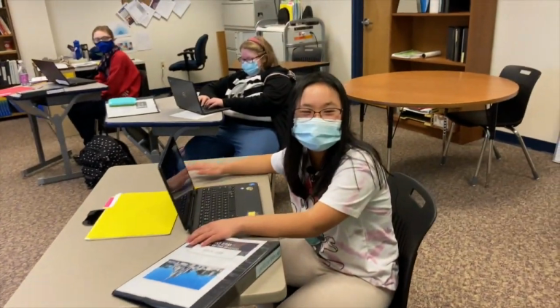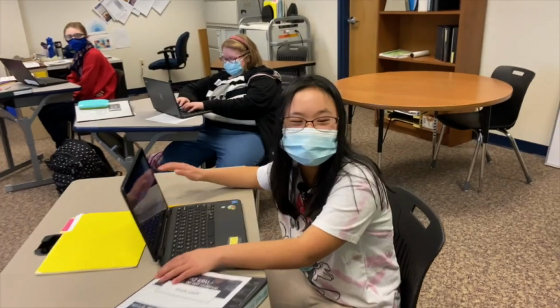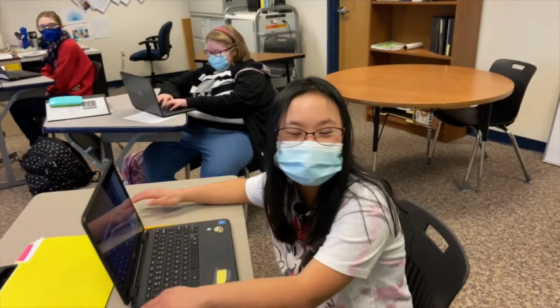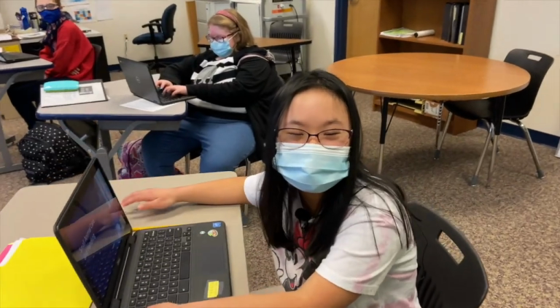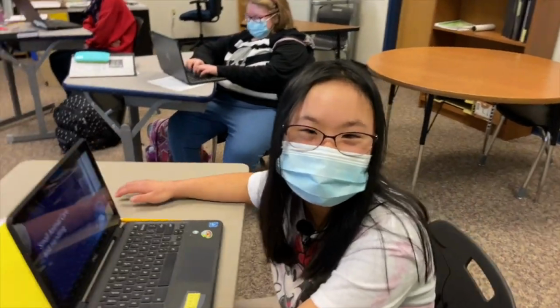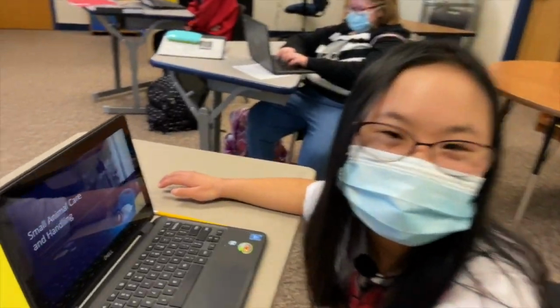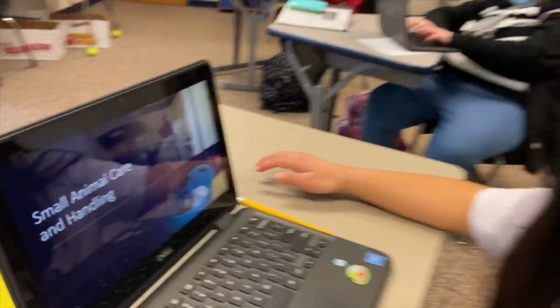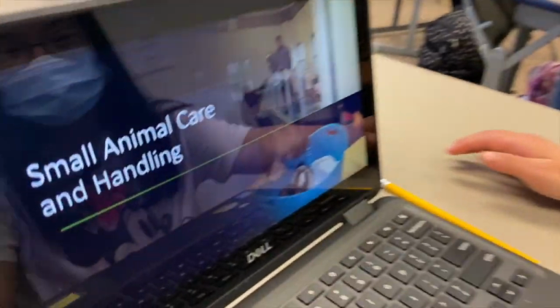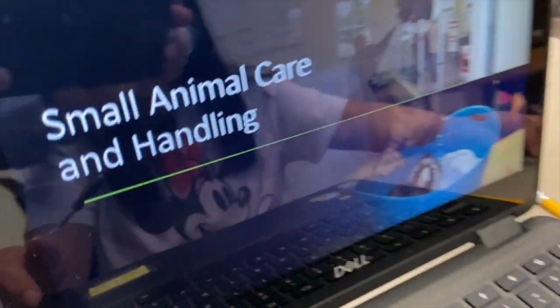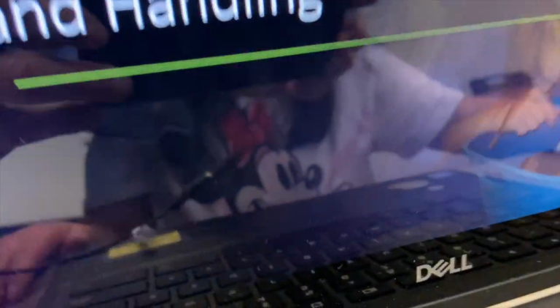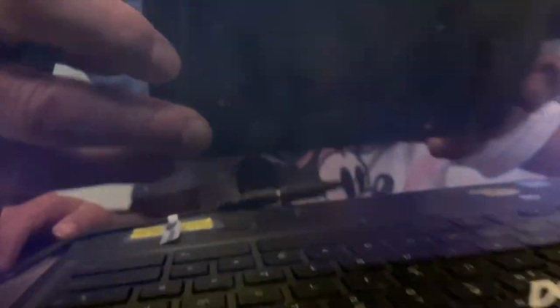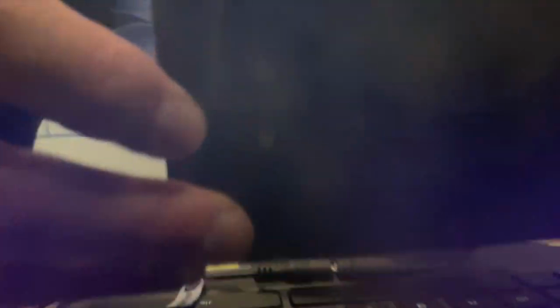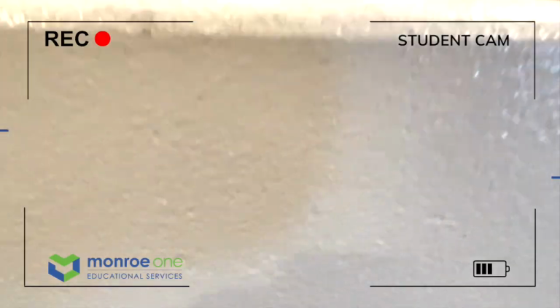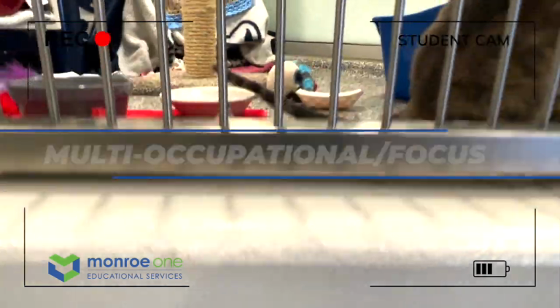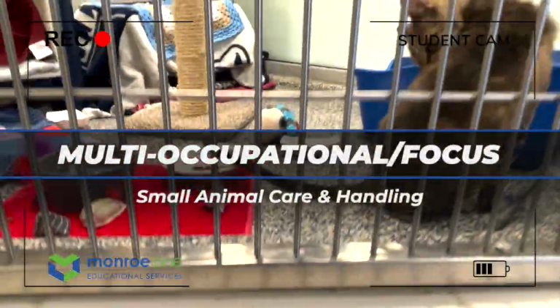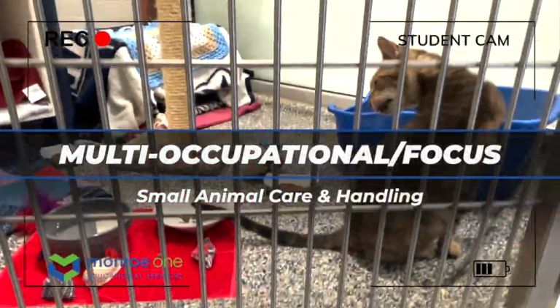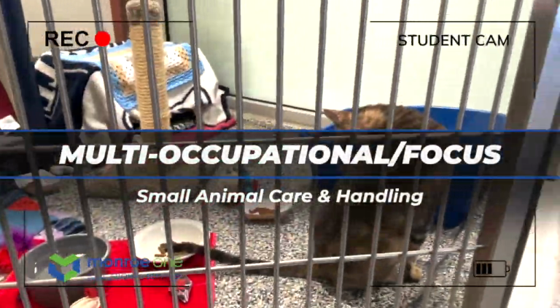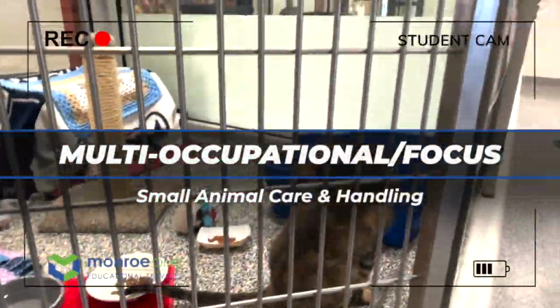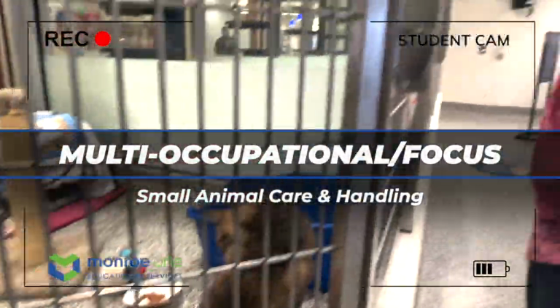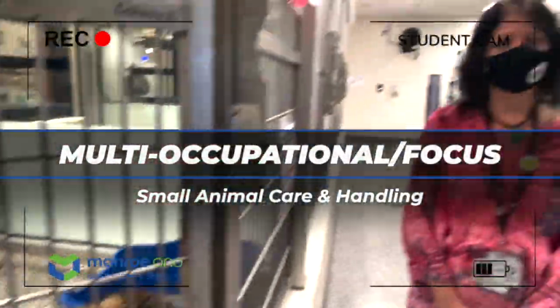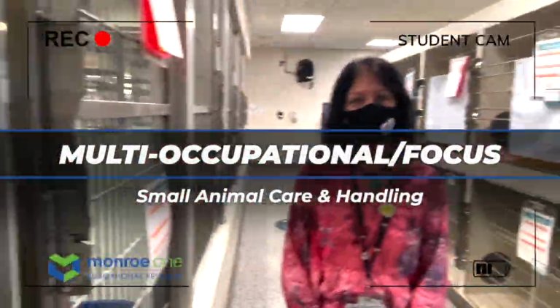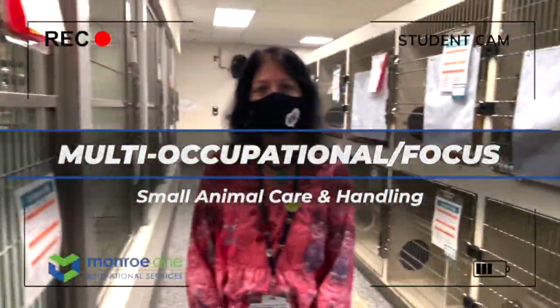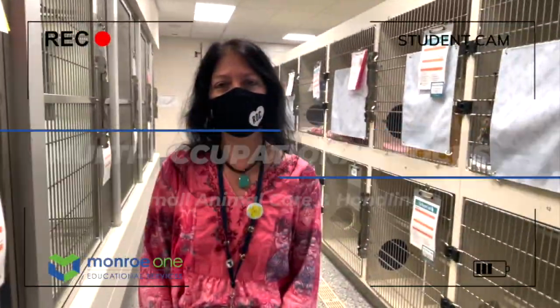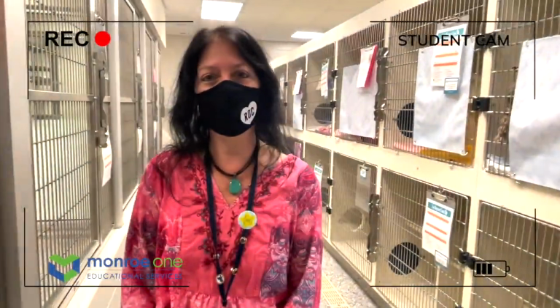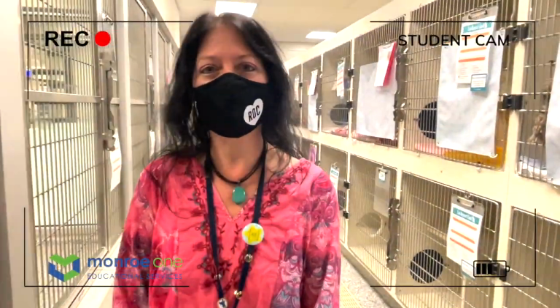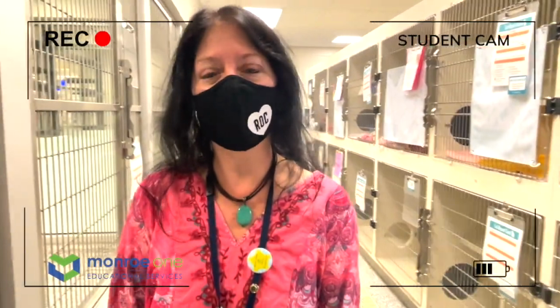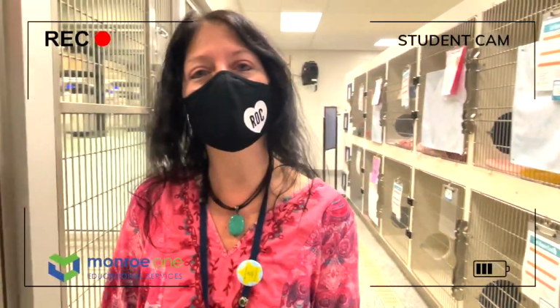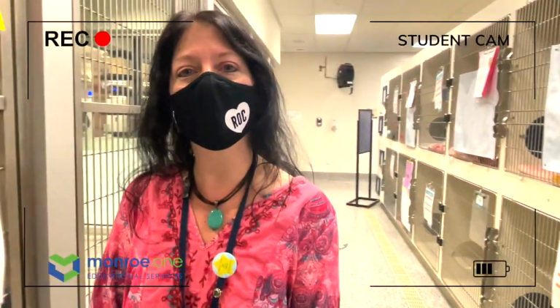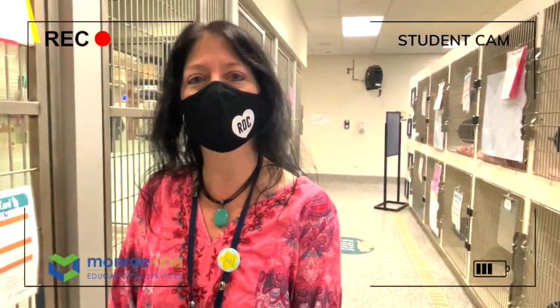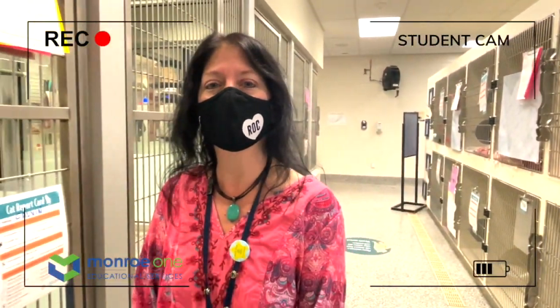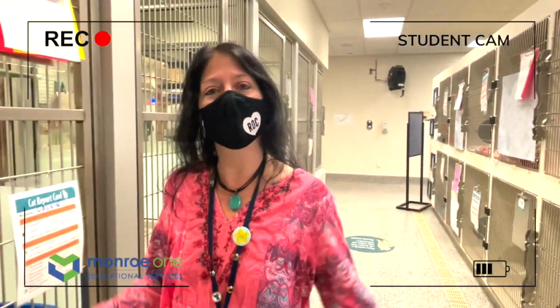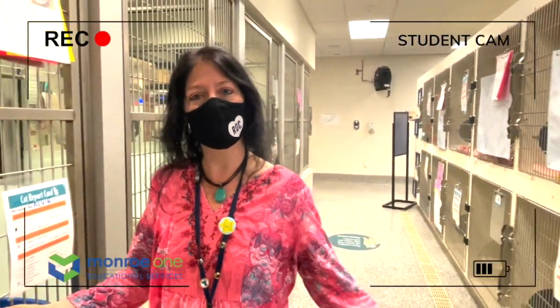Do you want to take Small Animal Care? Hi, I'm Mrs. Stewart. Welcome to the Small Animal Care and Handling Program at Lally Puff Farm.